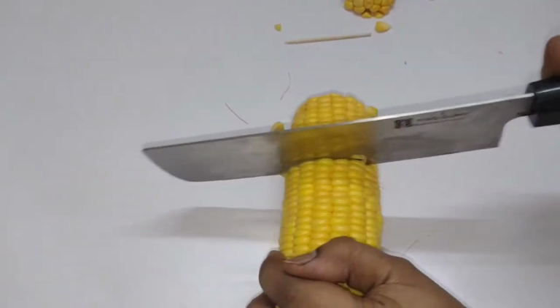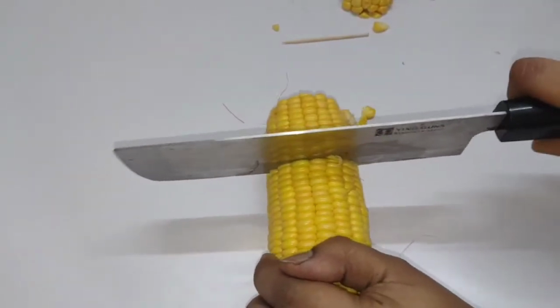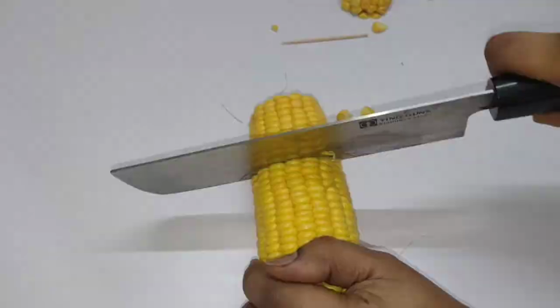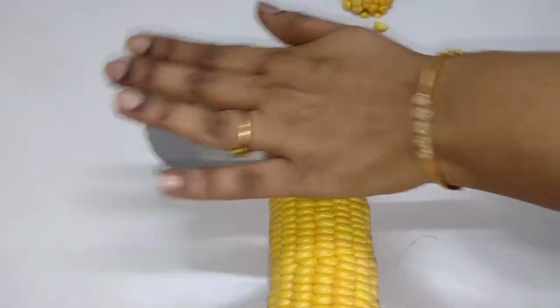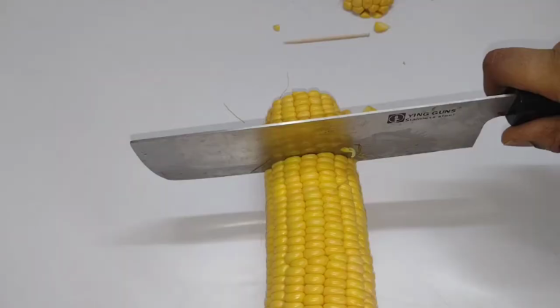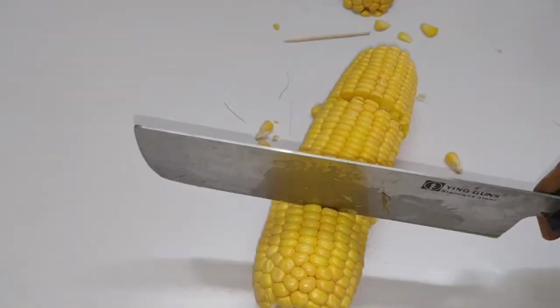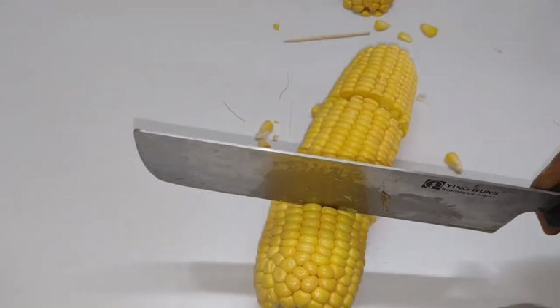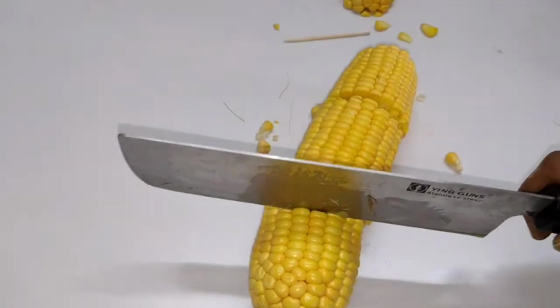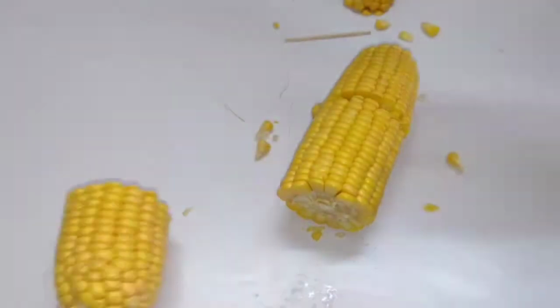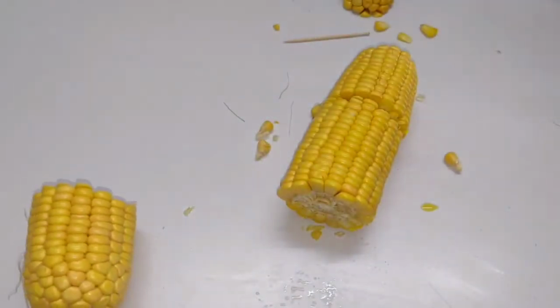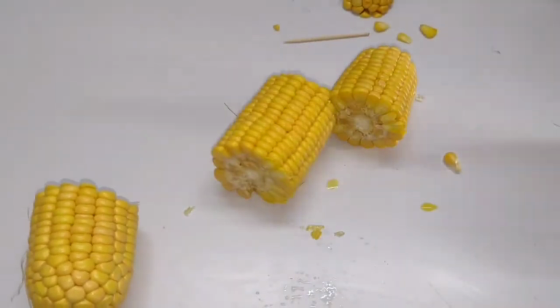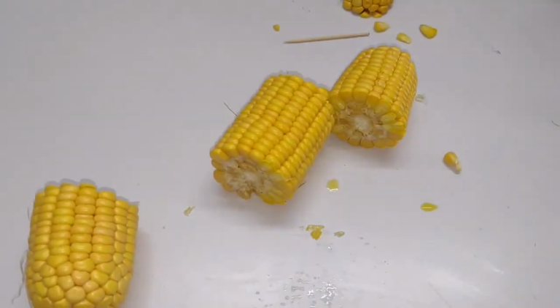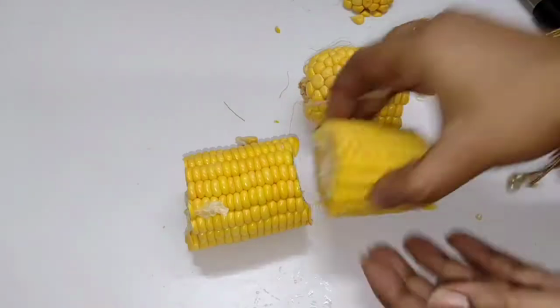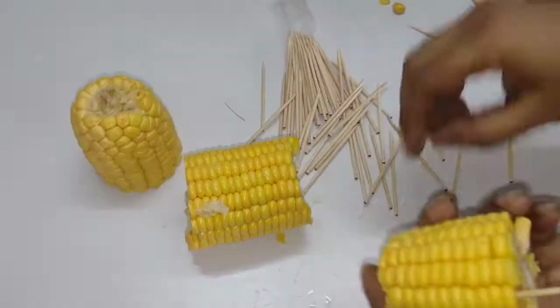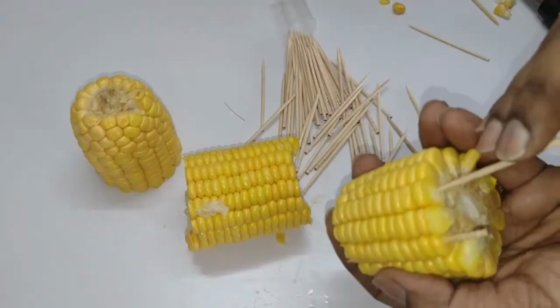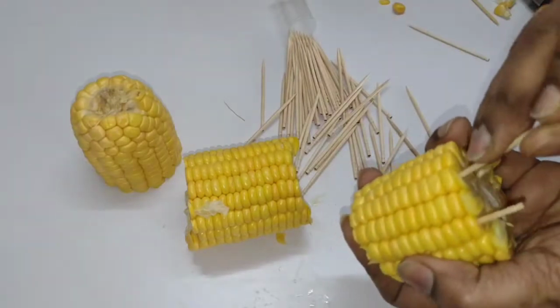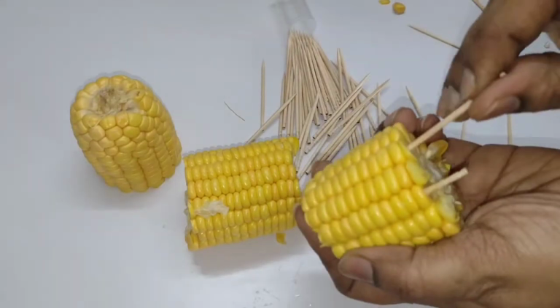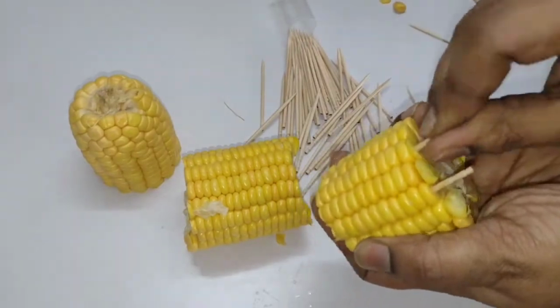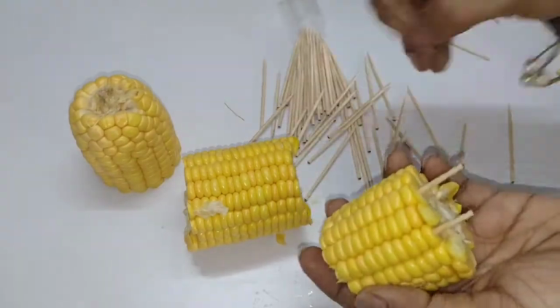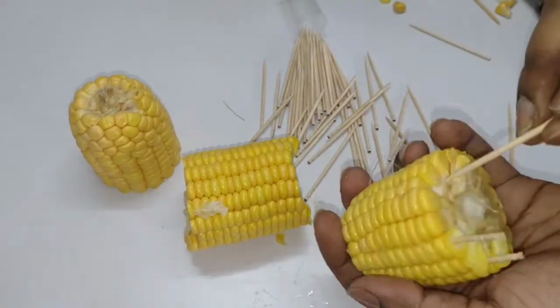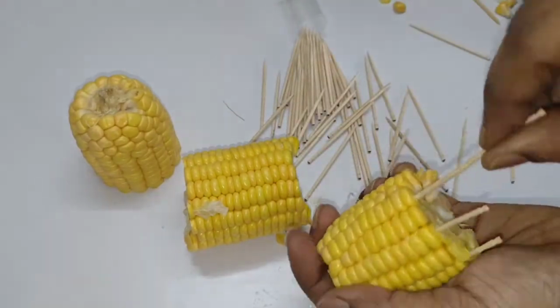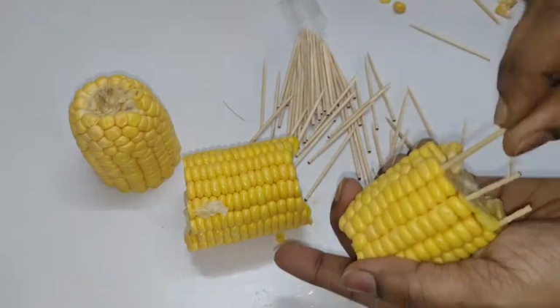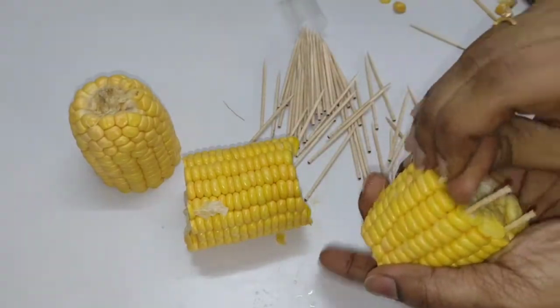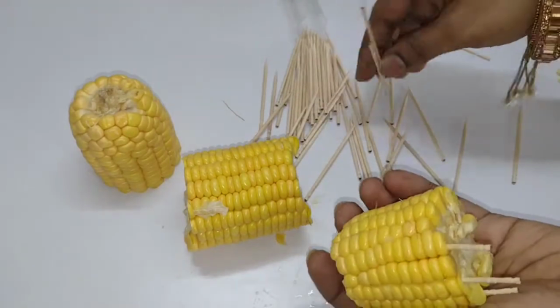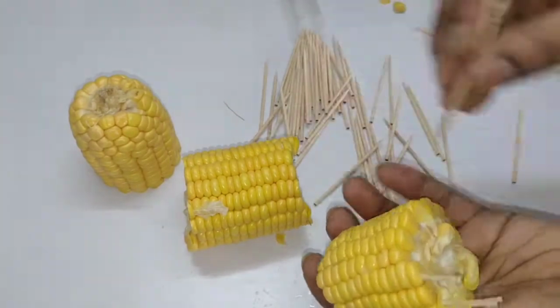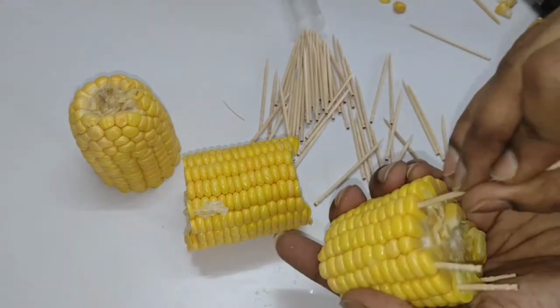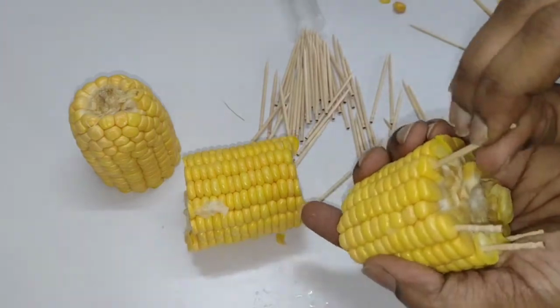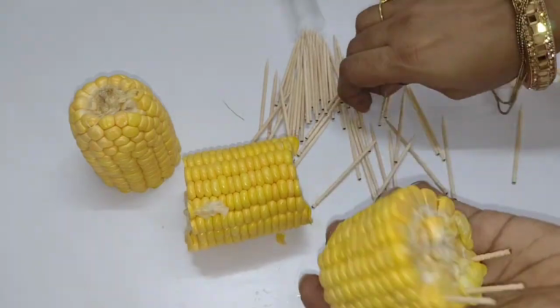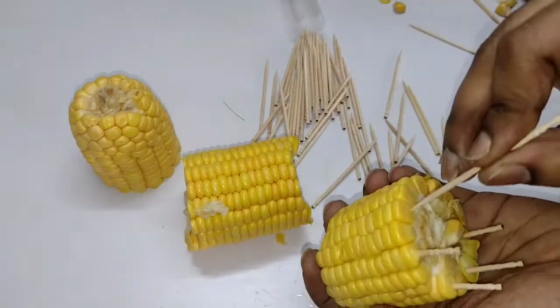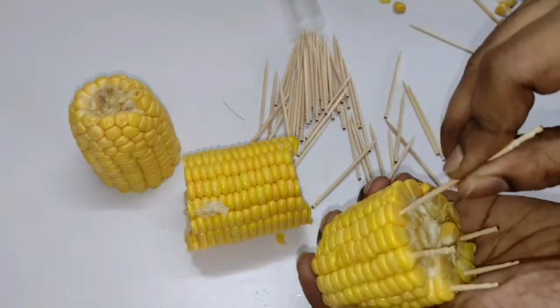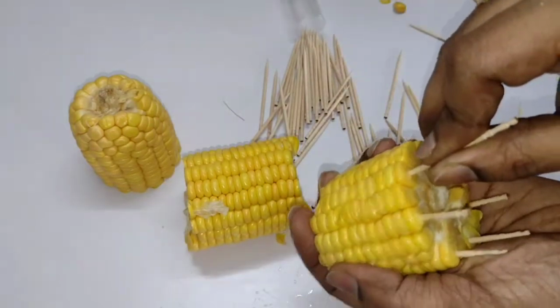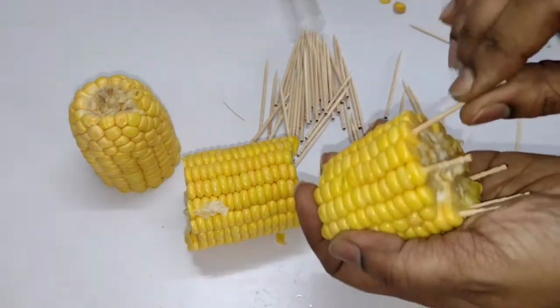I am going to cut it with a knife into small parts, cutting the sweet corn carefully by hand. I am going to cut the corn in a cutout shape. Make a little cut in an alternative way — when you cut it like that, it will be easy to cut.